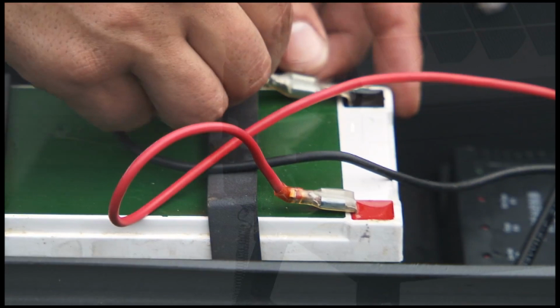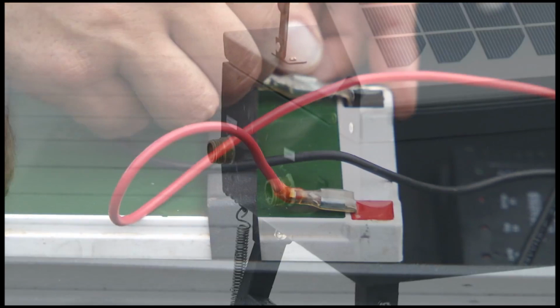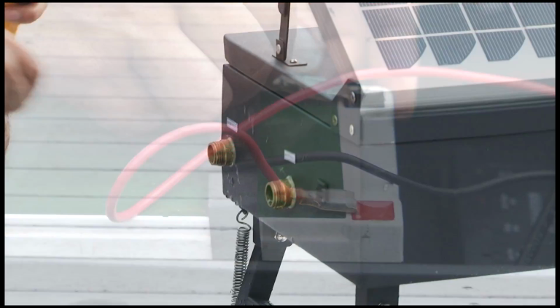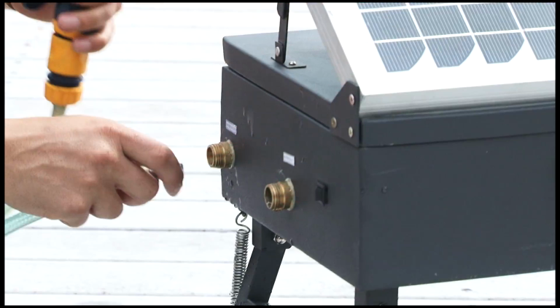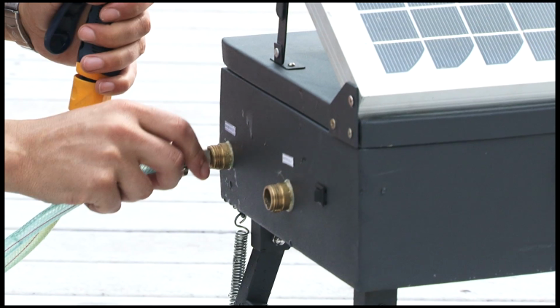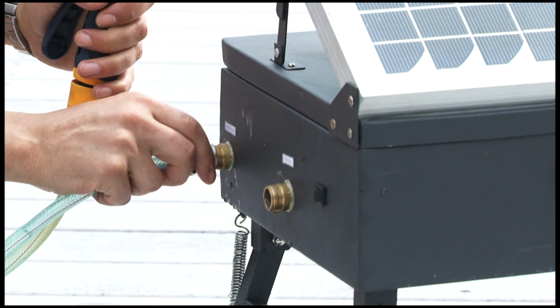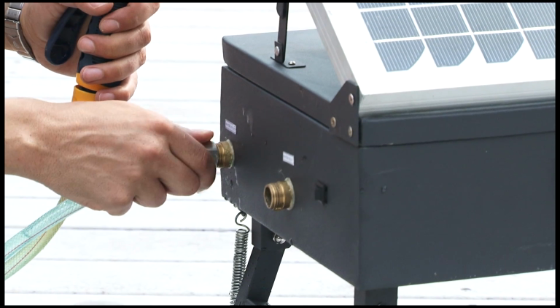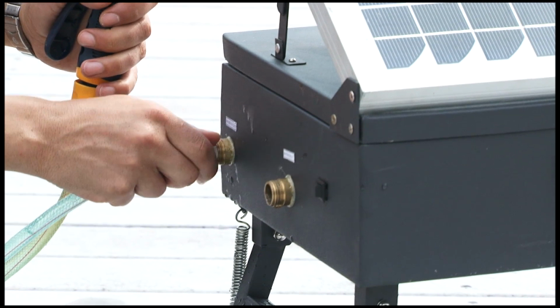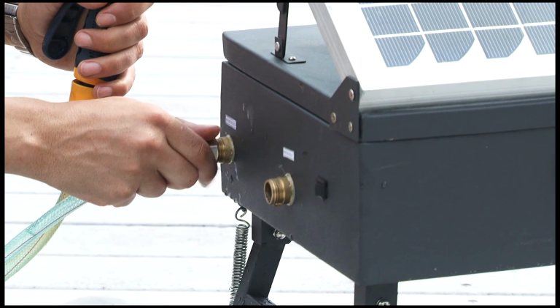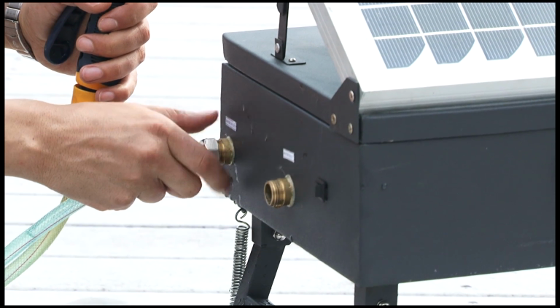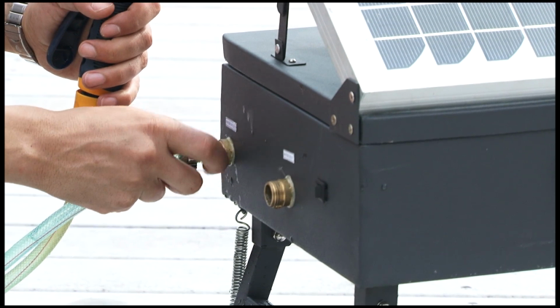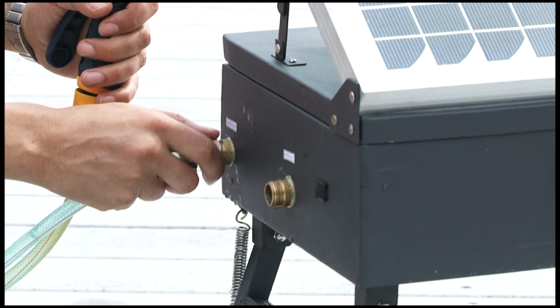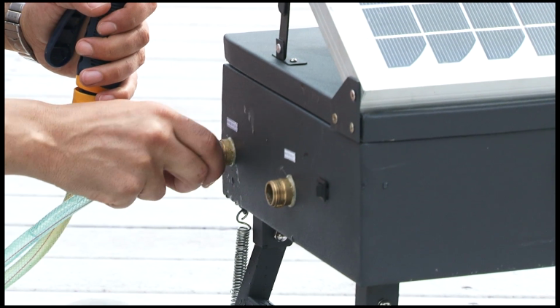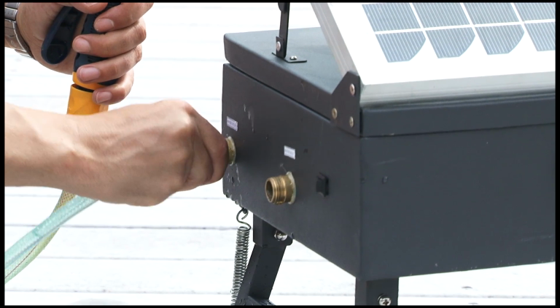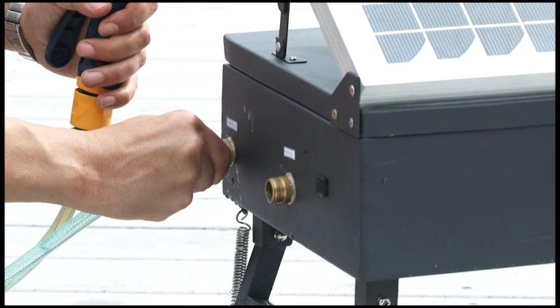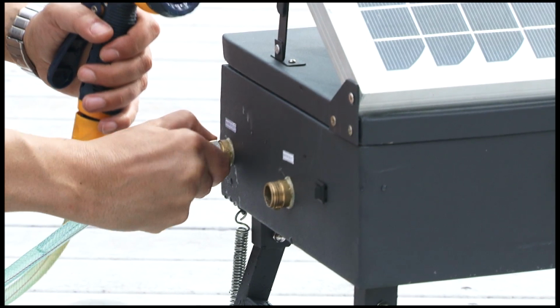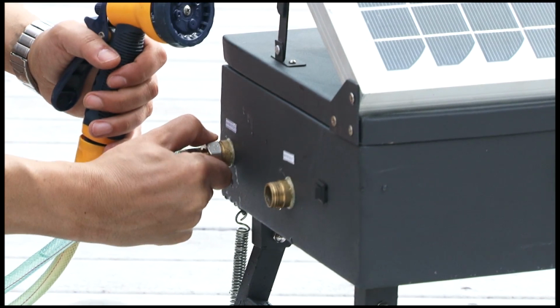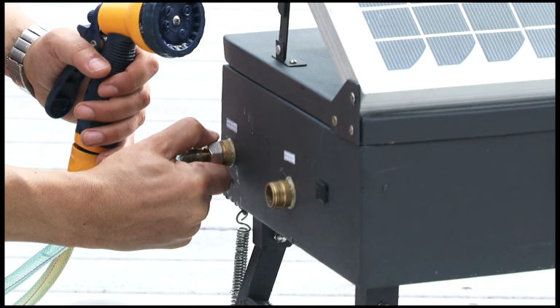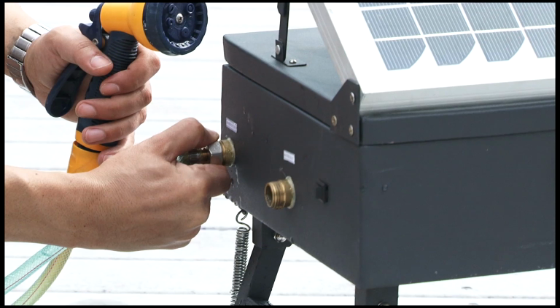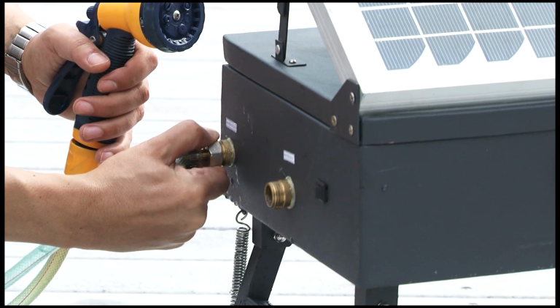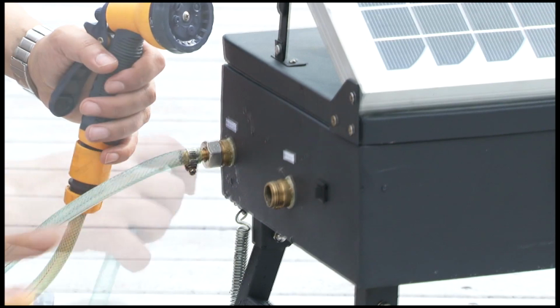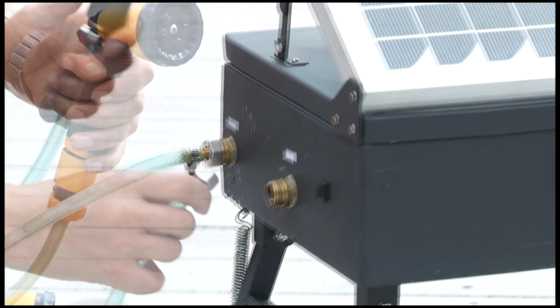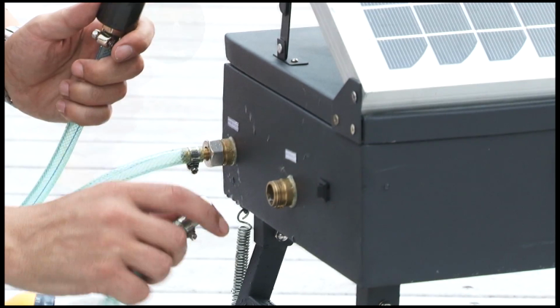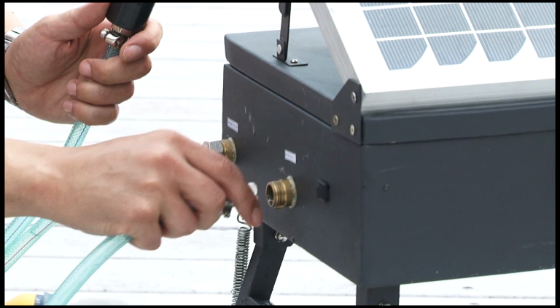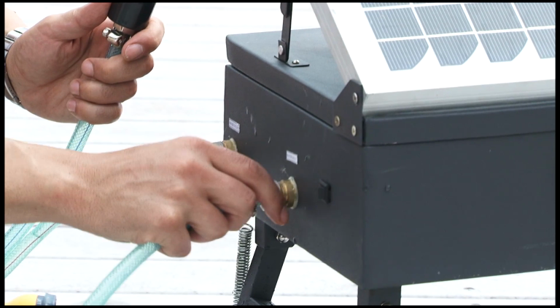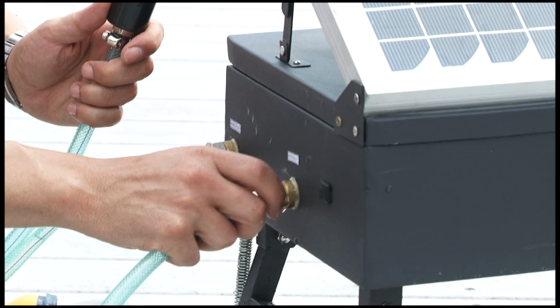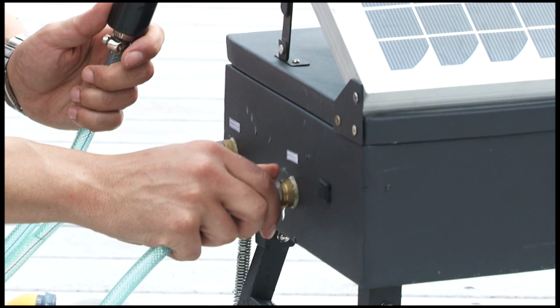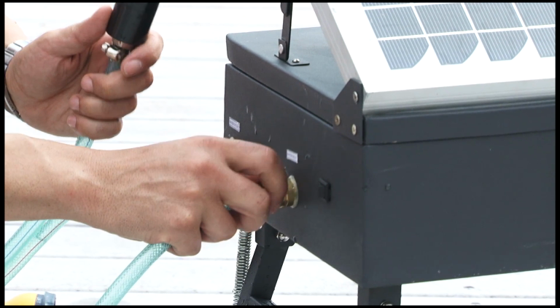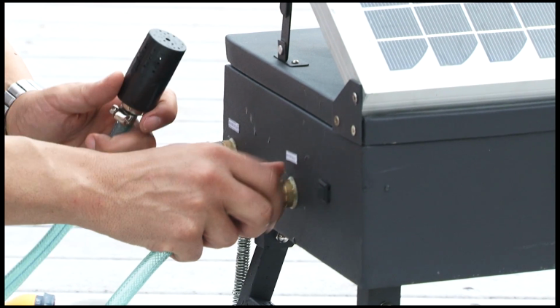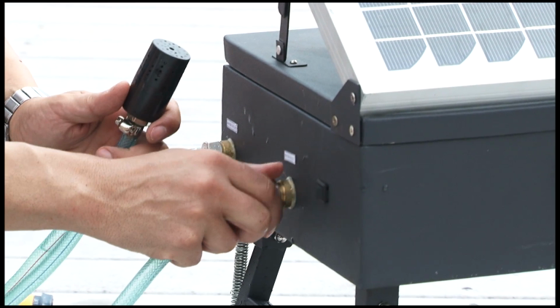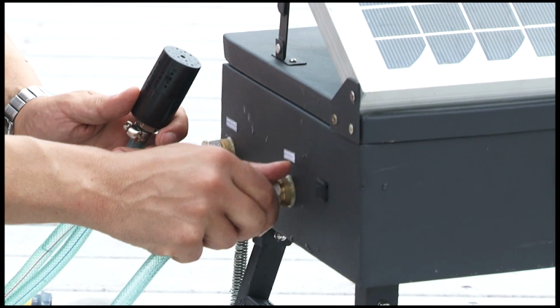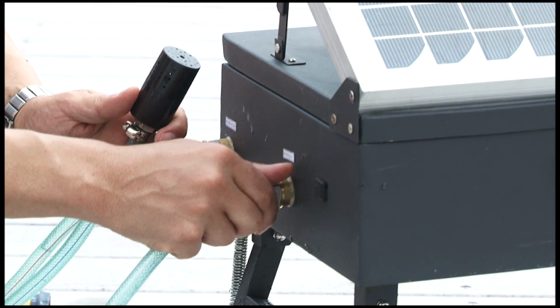Now you will need to attach the two water hoses. The hose connections can be found on the side of the unit. "In" is used for the submersible pump hose. "Out" is used to connect the spray nozzle.